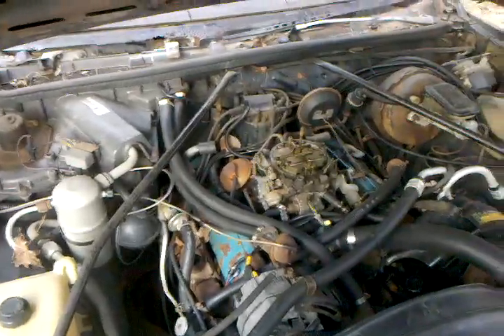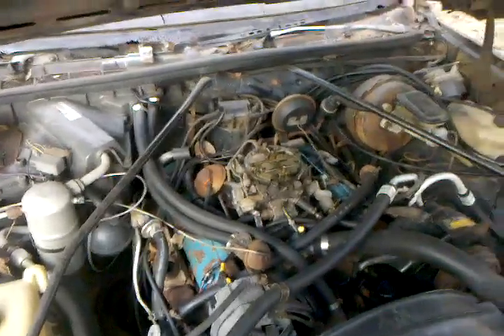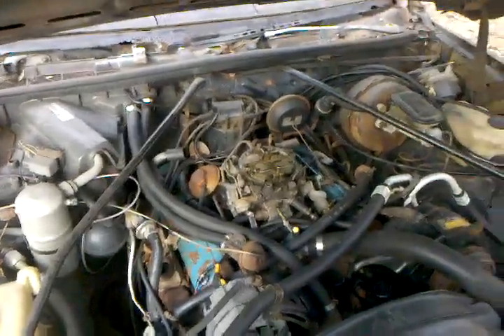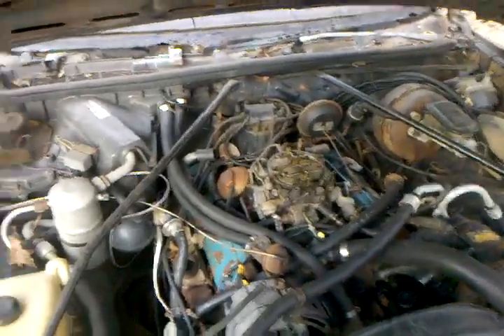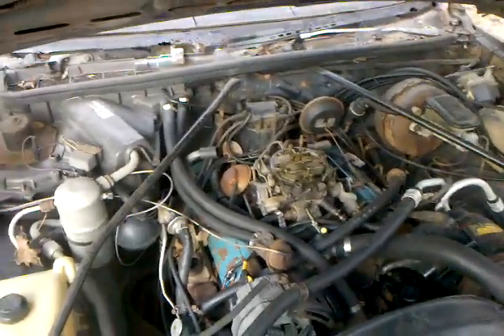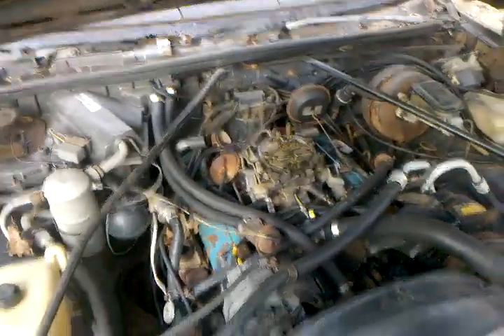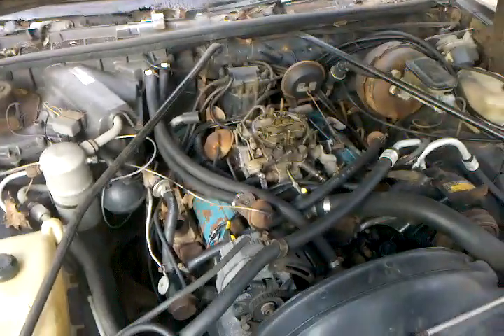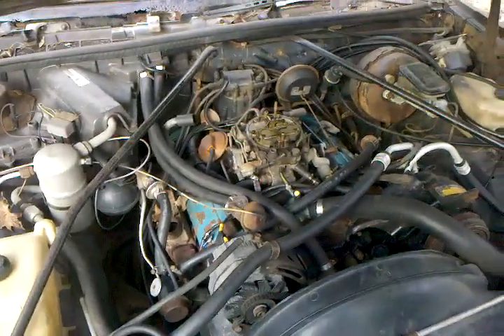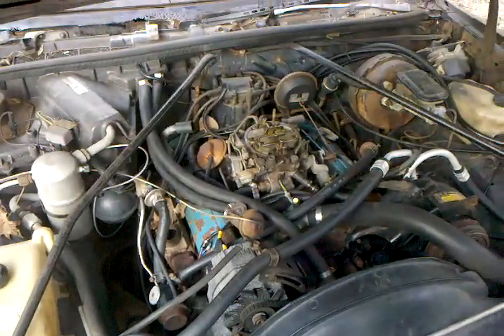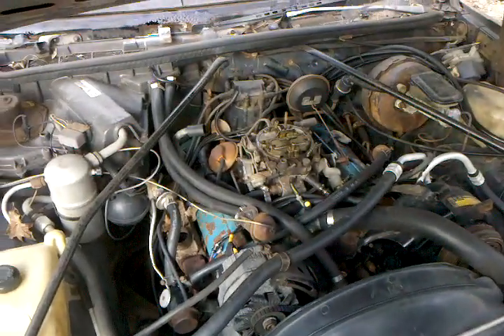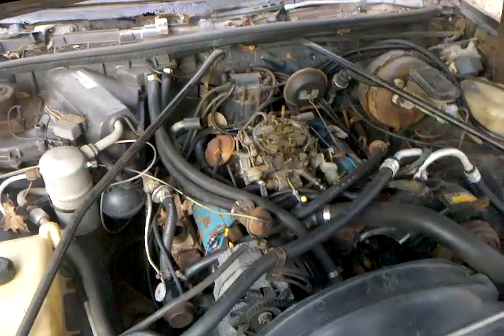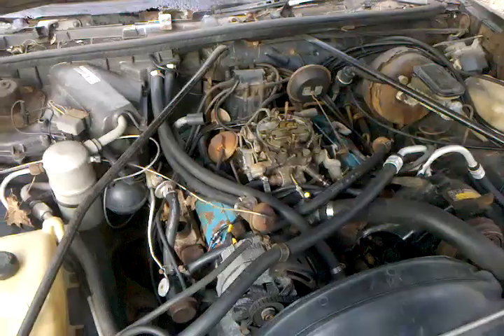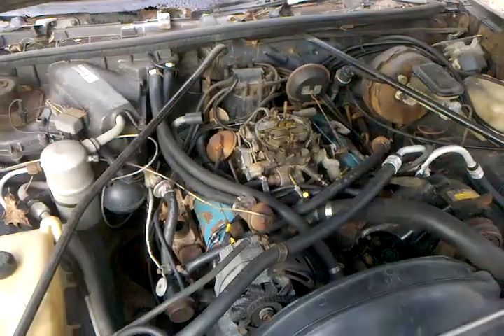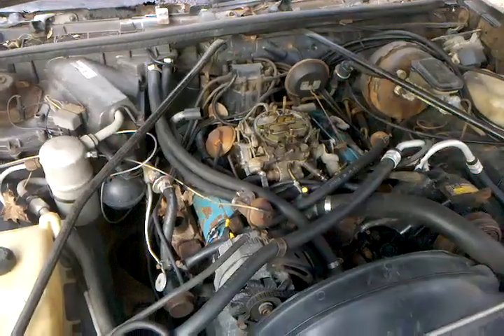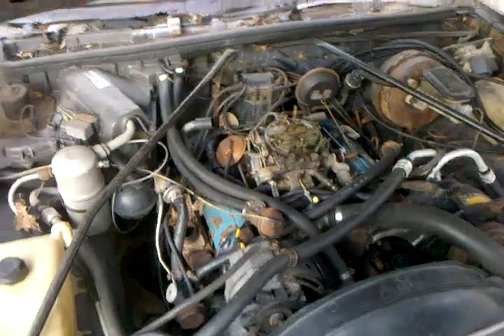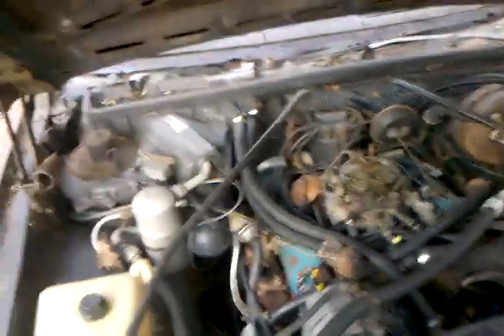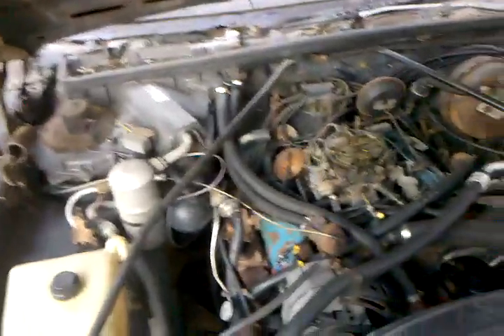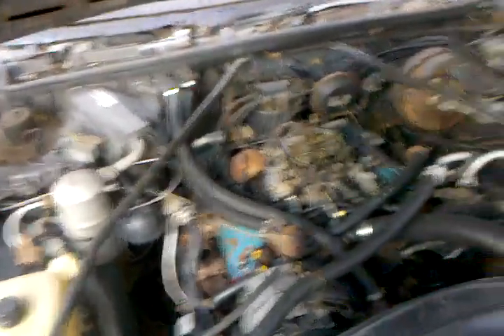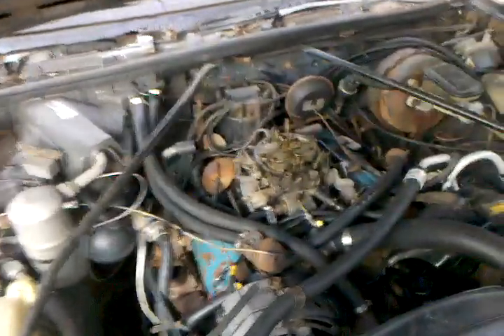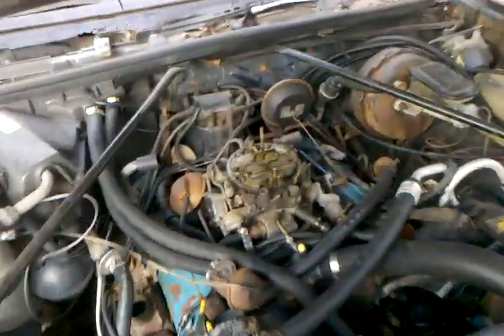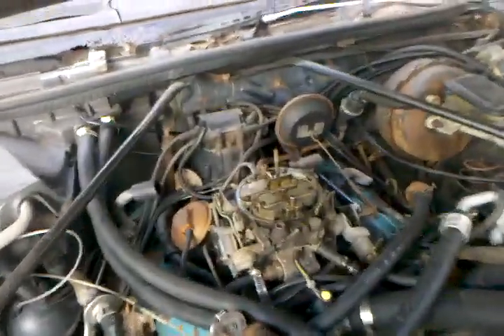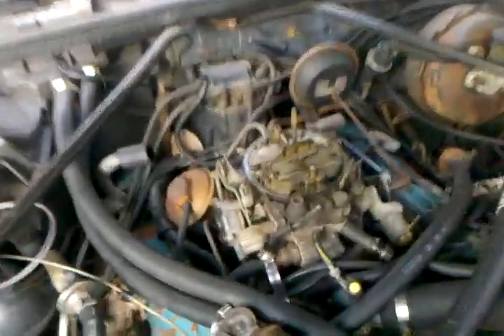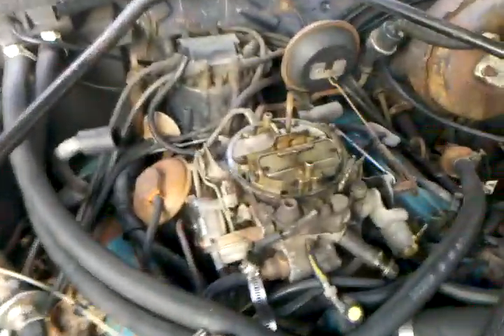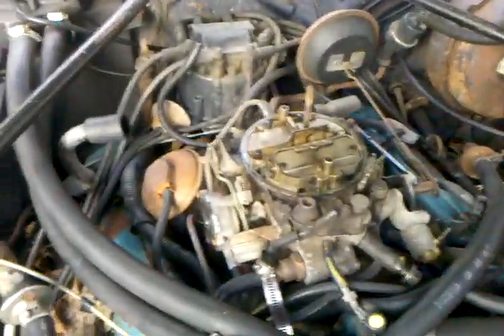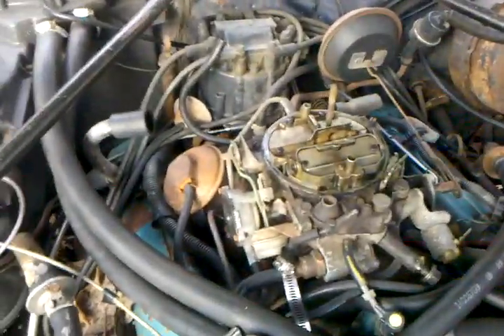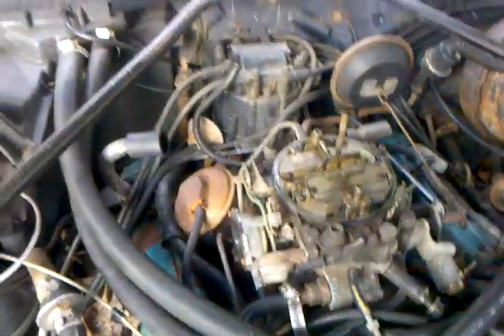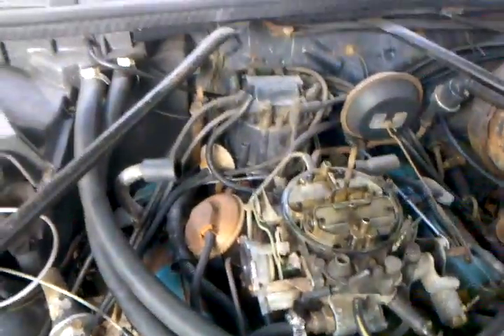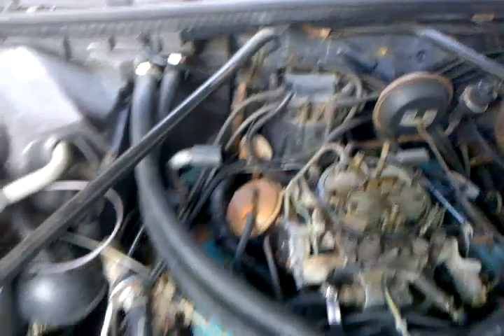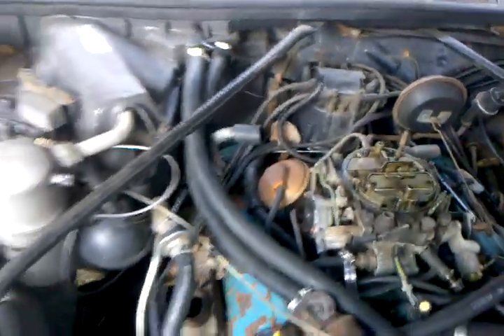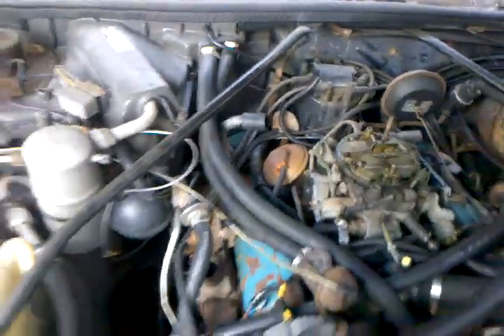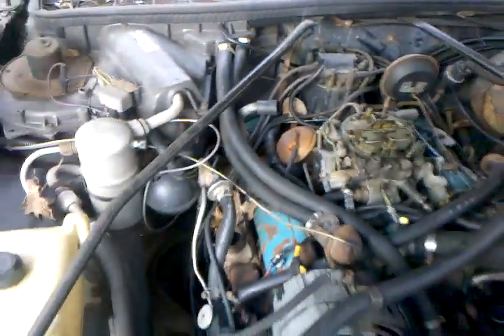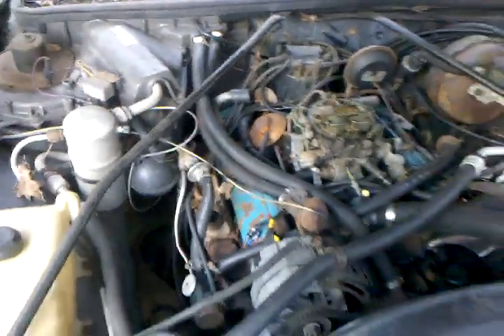Okay YouTube, this is a '79 Monte Carlo 350. It's a project car, so I would like no comments on it looking like a piece of shit.